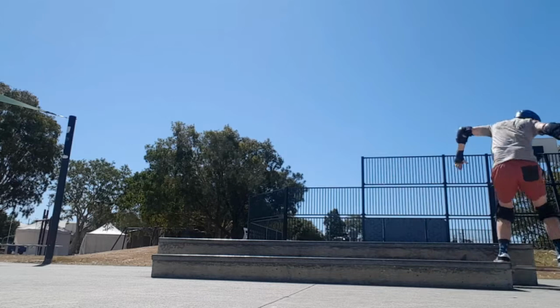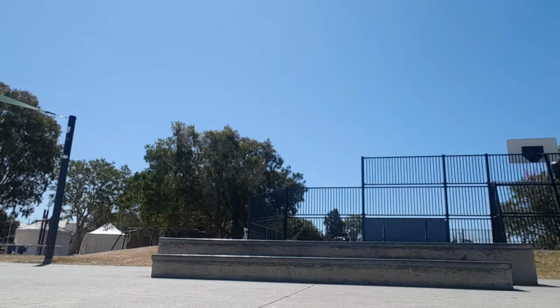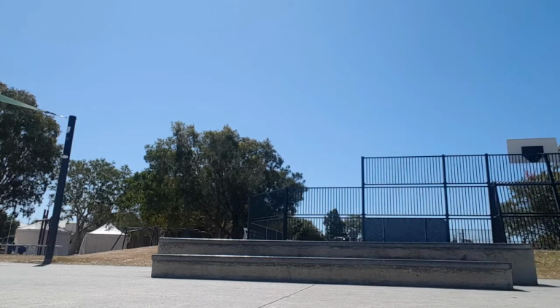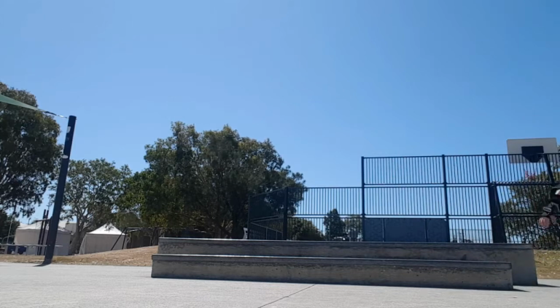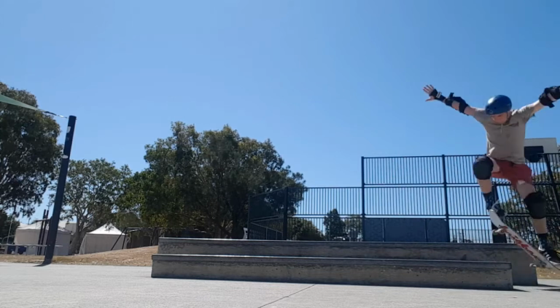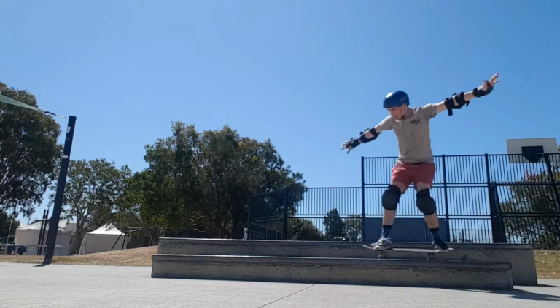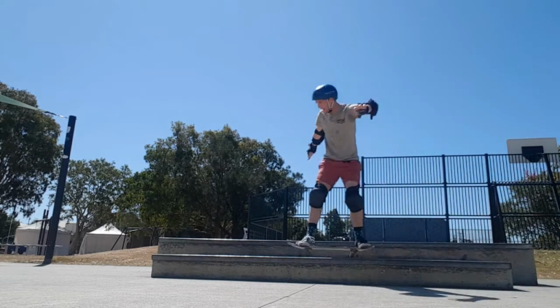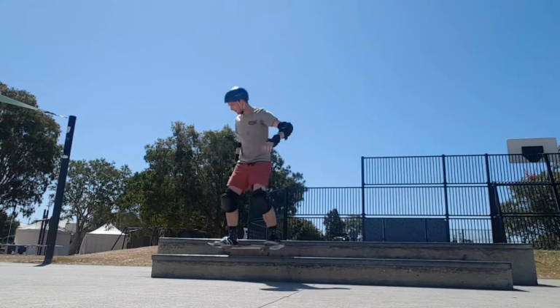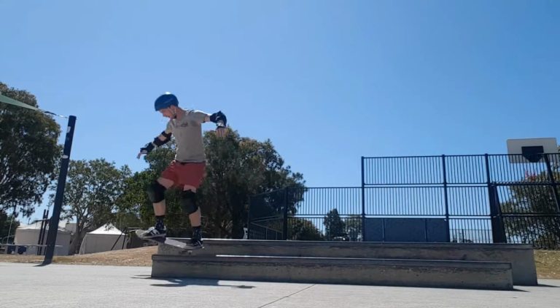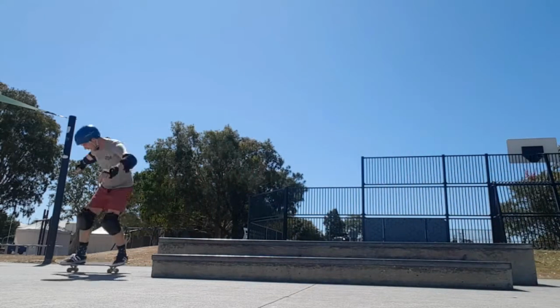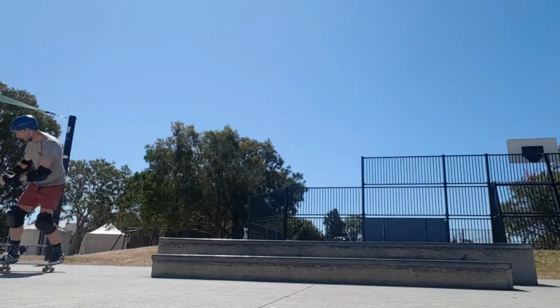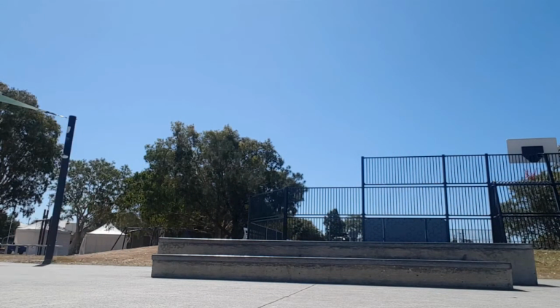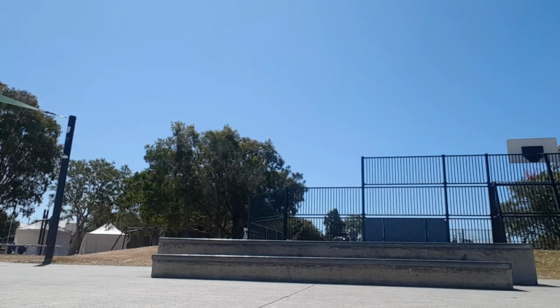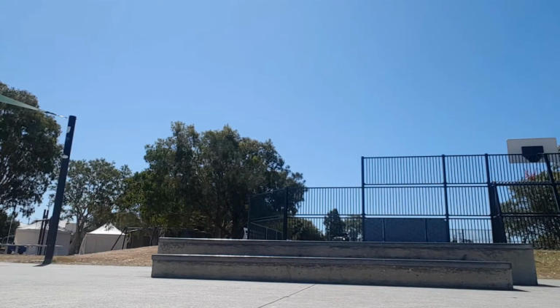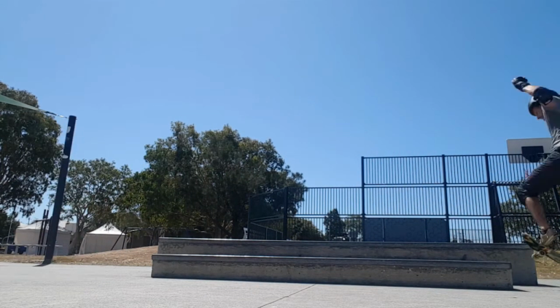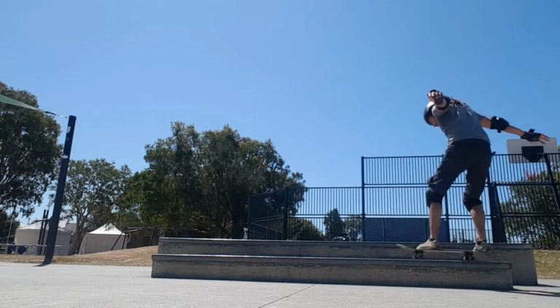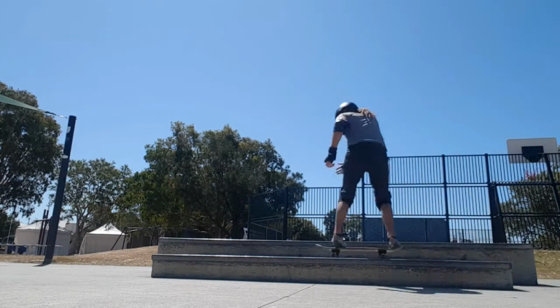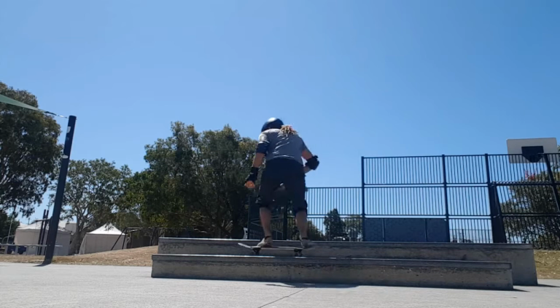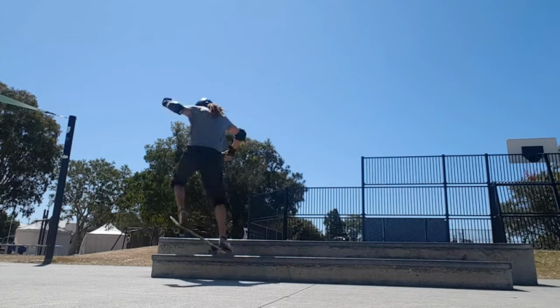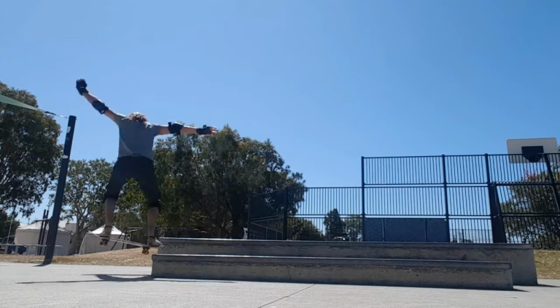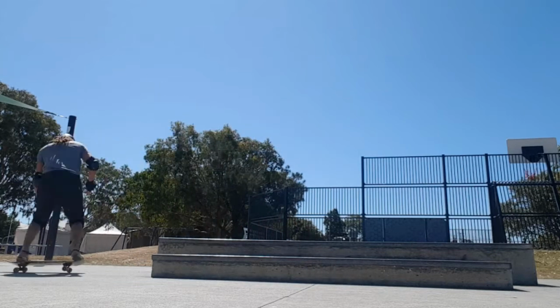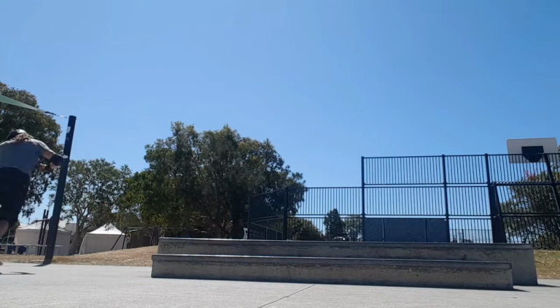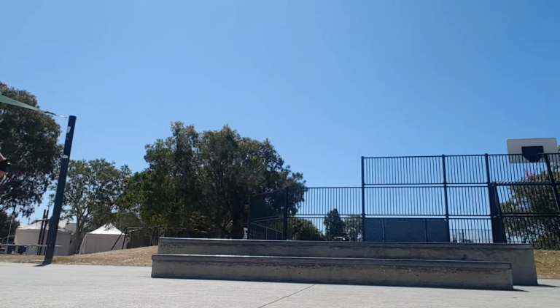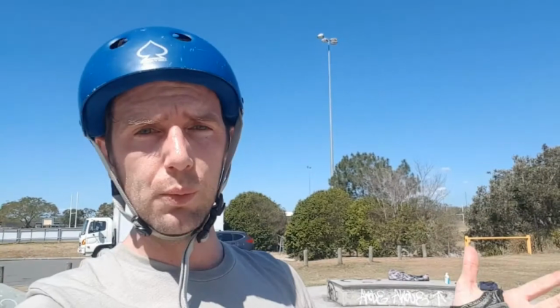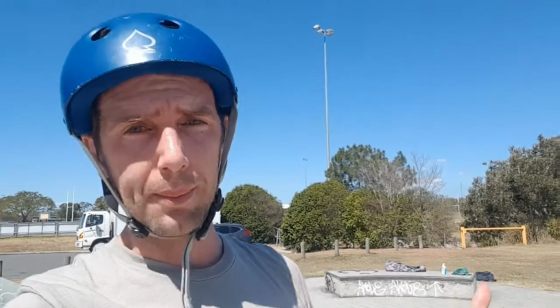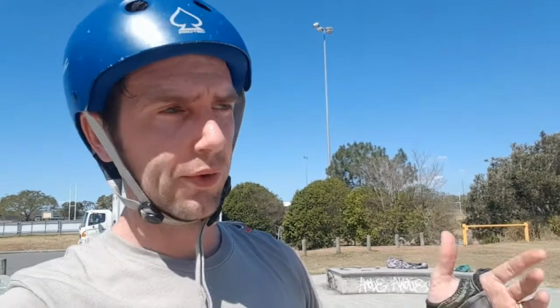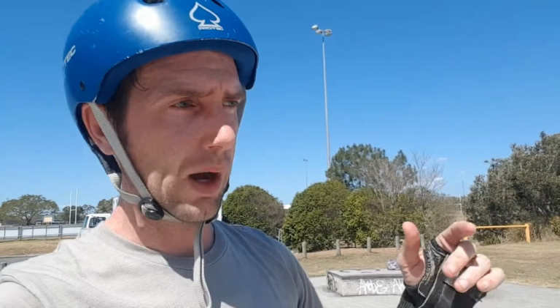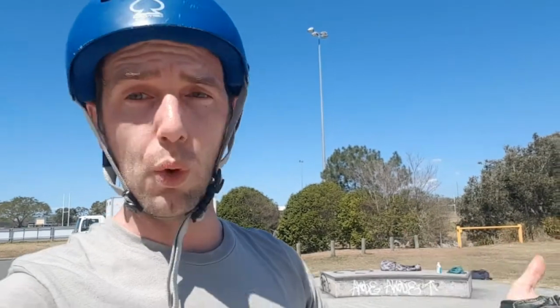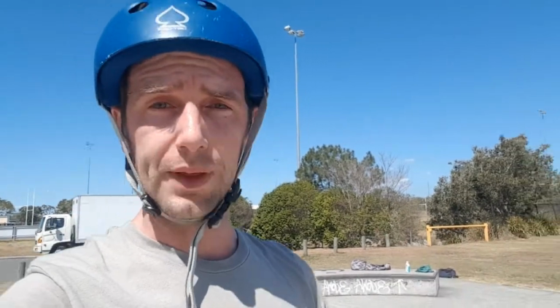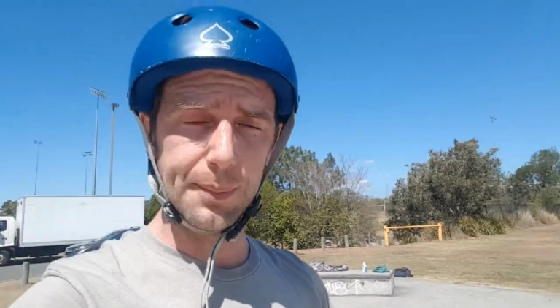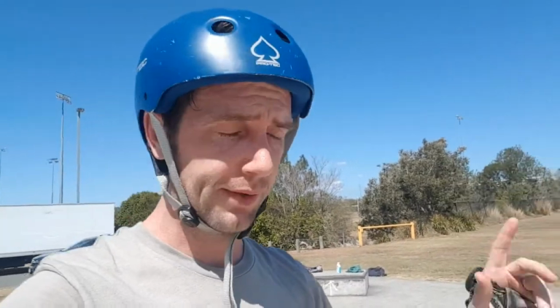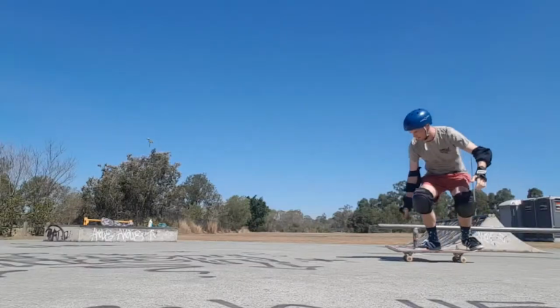Wayne, I think he was happy with just getting up there, and he tried the higher one, which was crazy - but maybe next time. Anyway, feeling really warmed up now, so I'm going to work on the kickflips and see how we go.